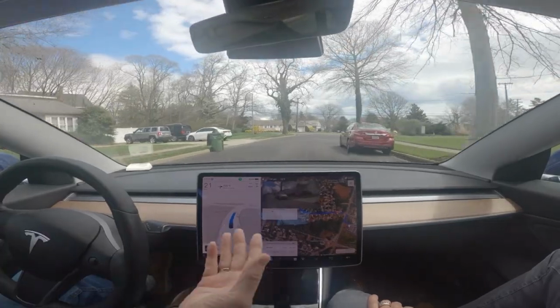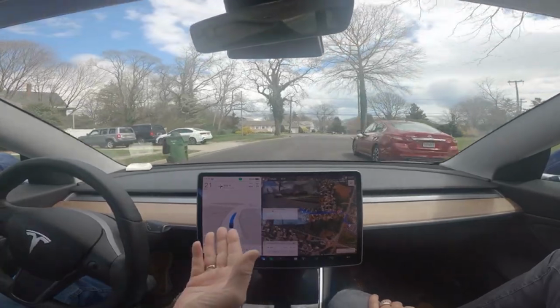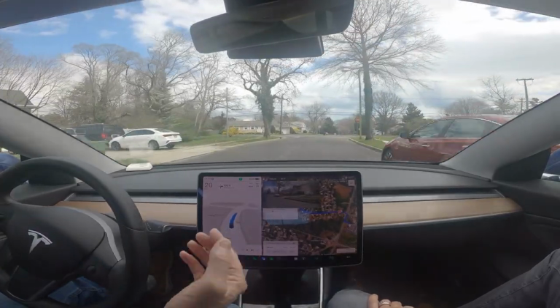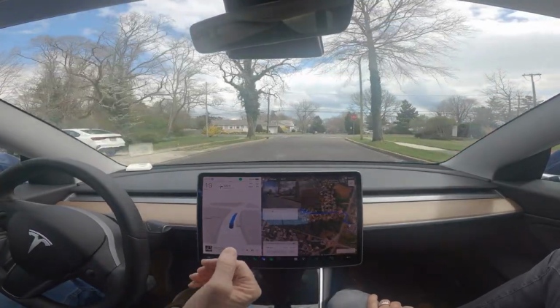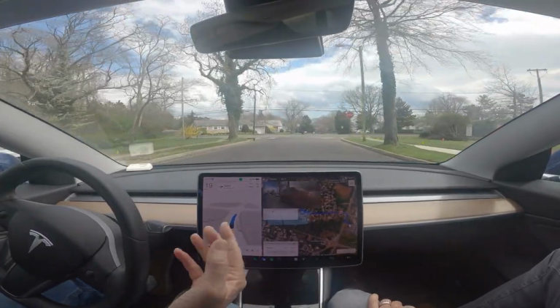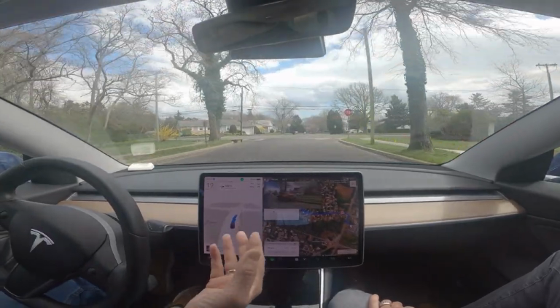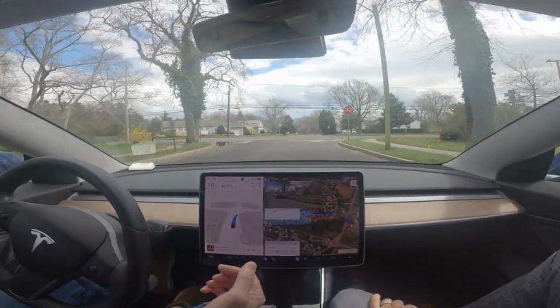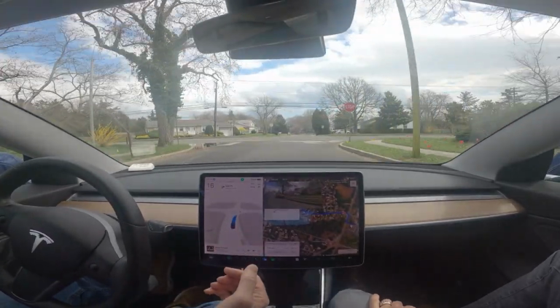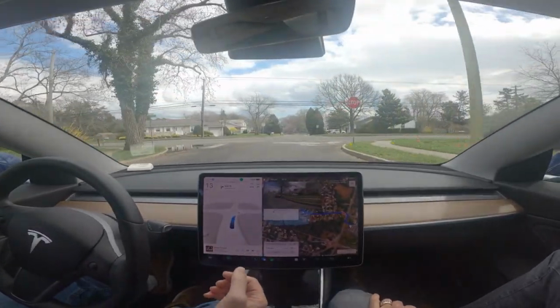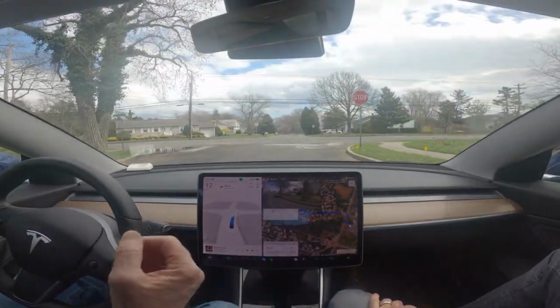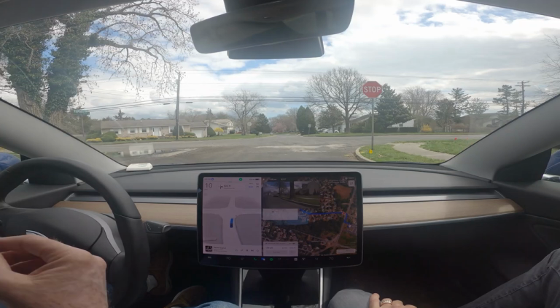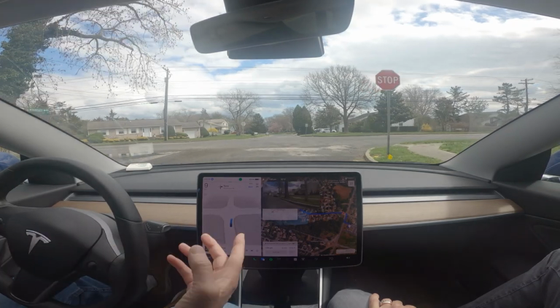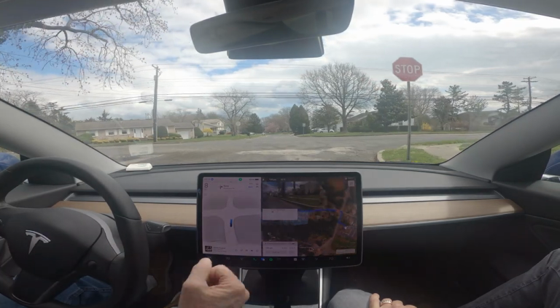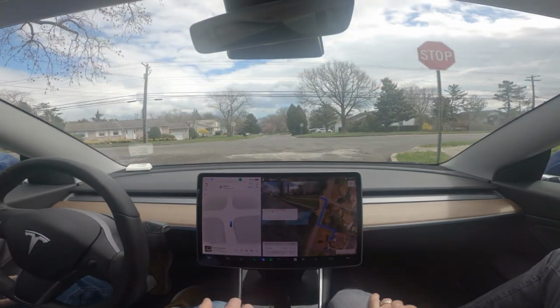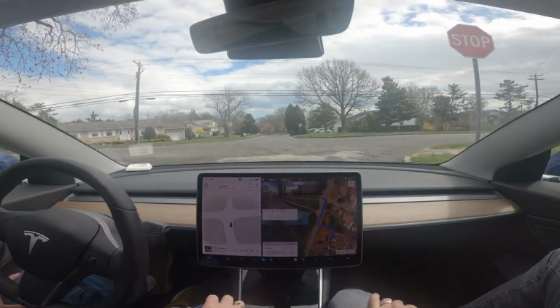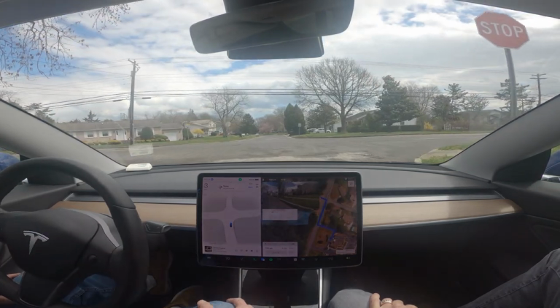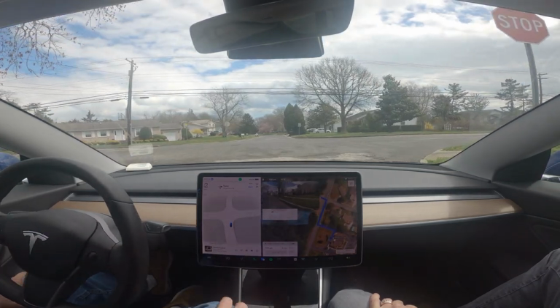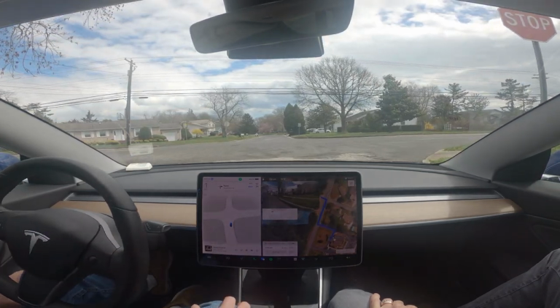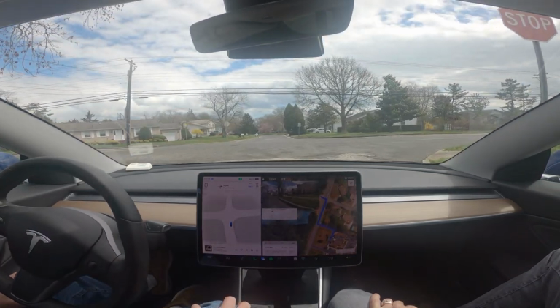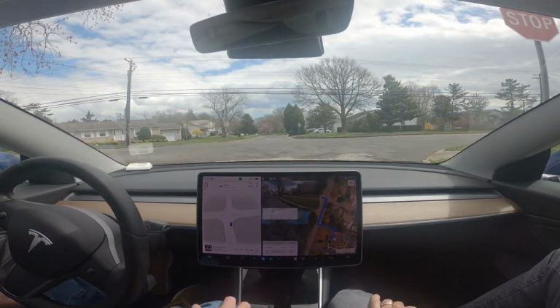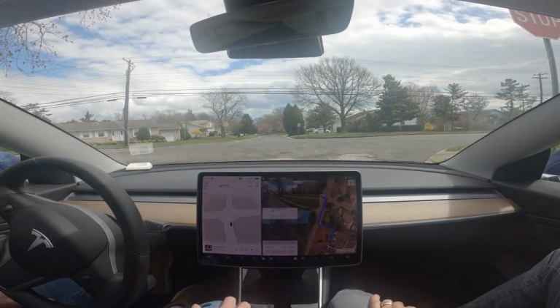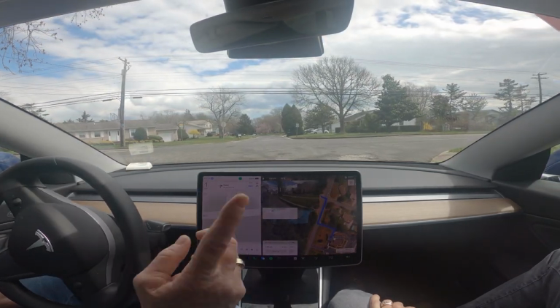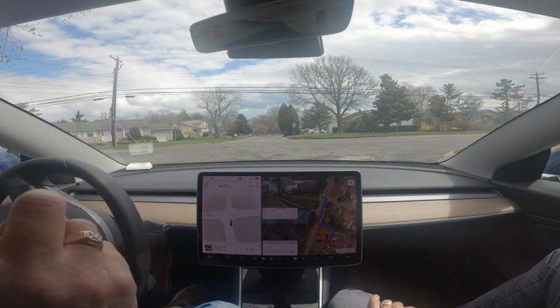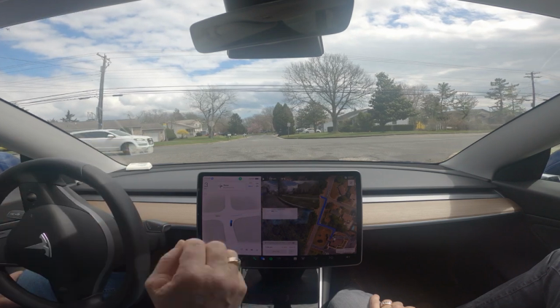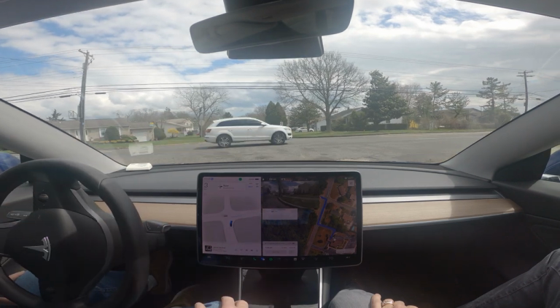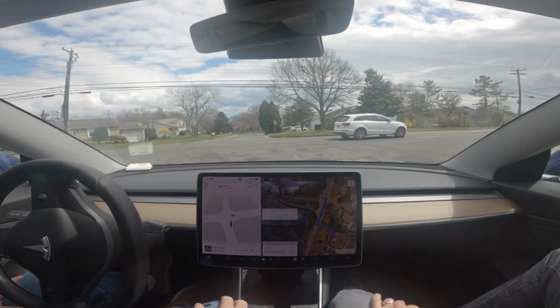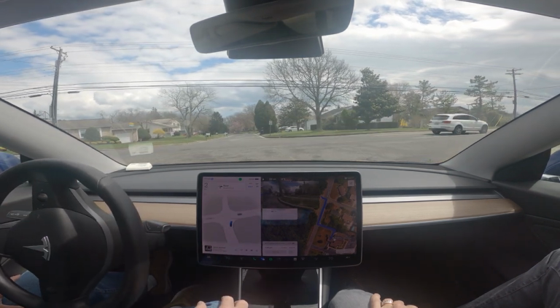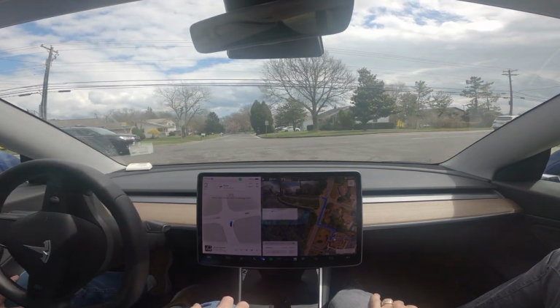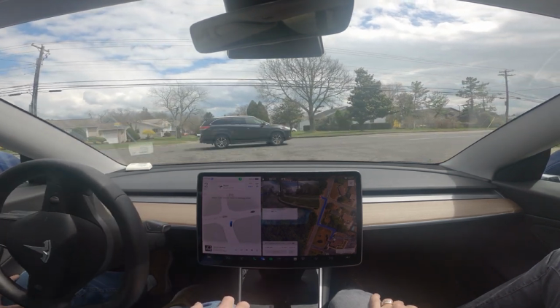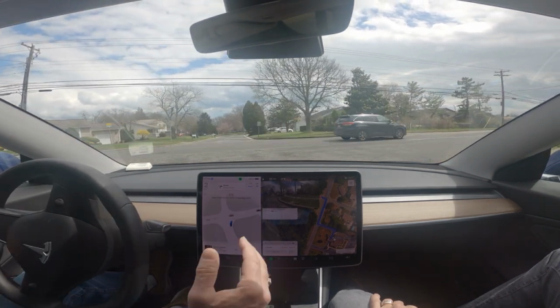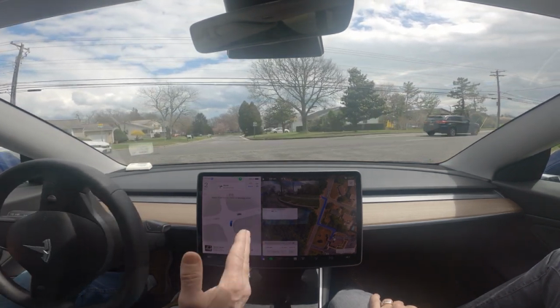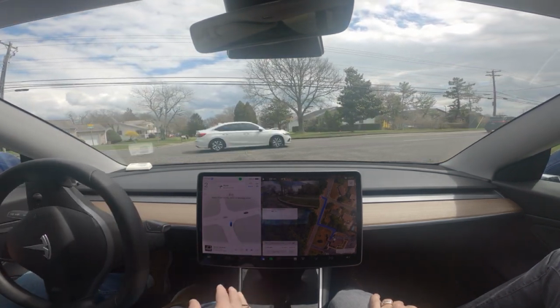It puts the blinker on in the appropriate amount of time. It doesn't feel like a machine is driving. The only problem is it does stop for the stop signs because of law.